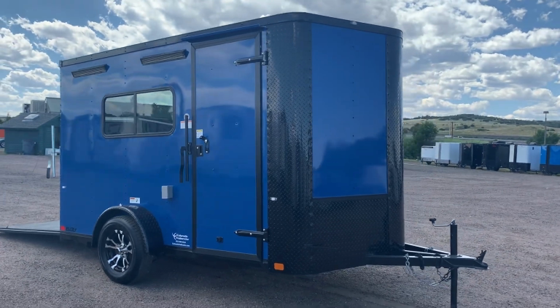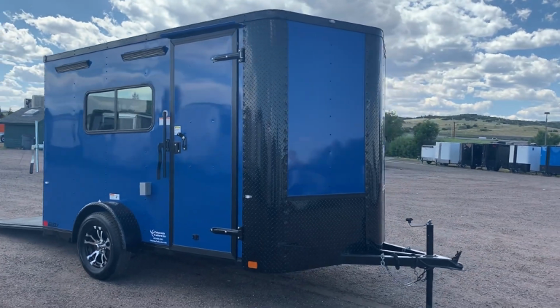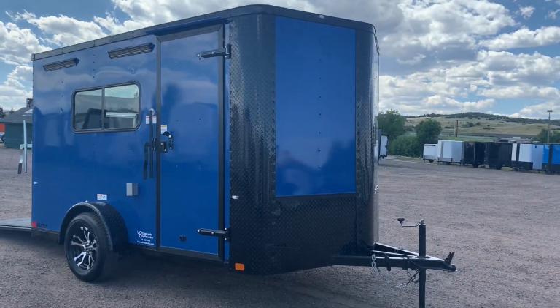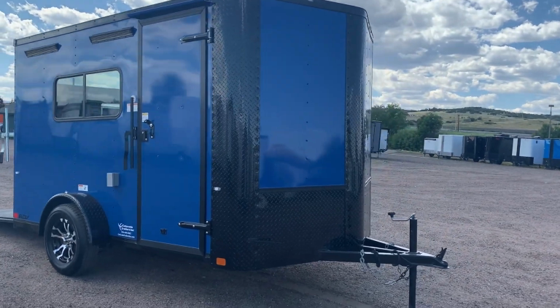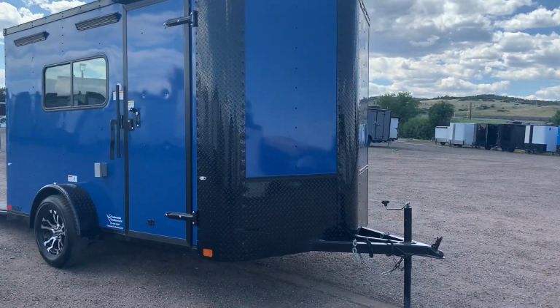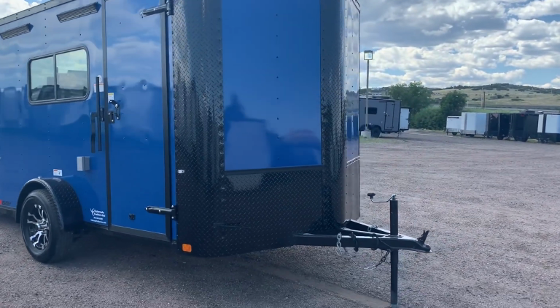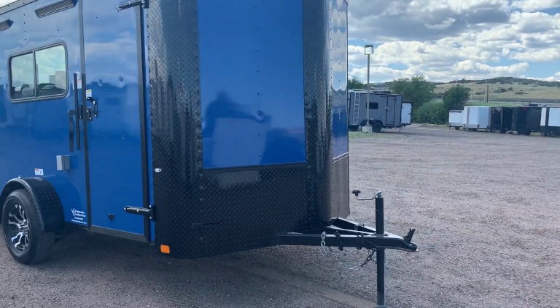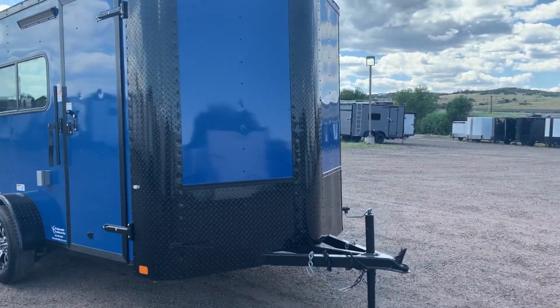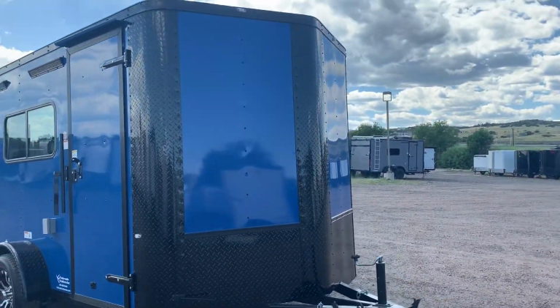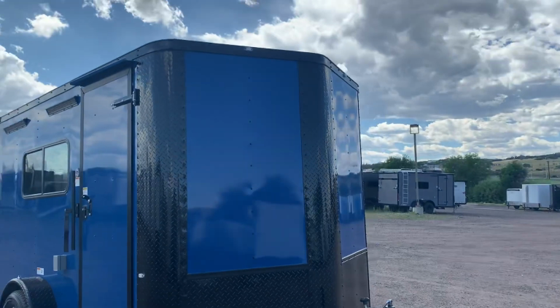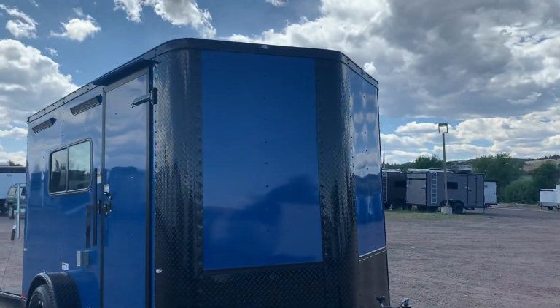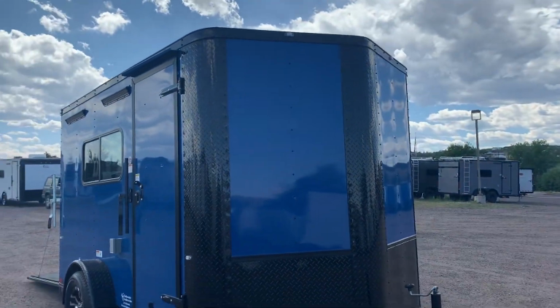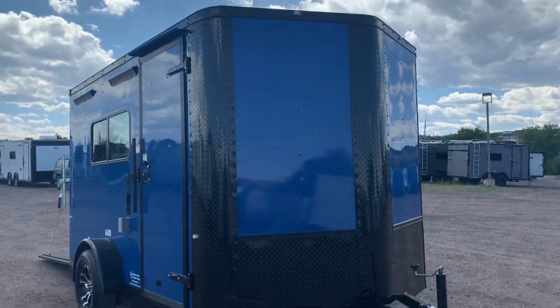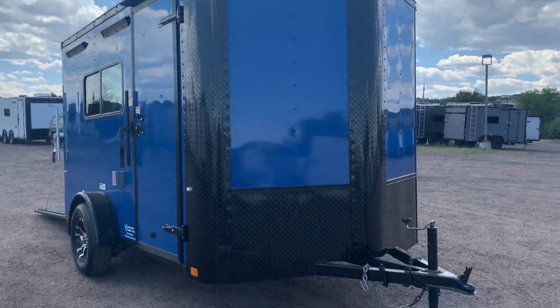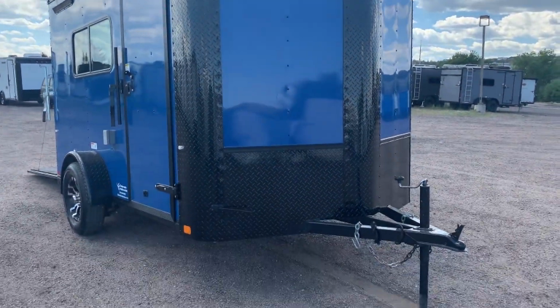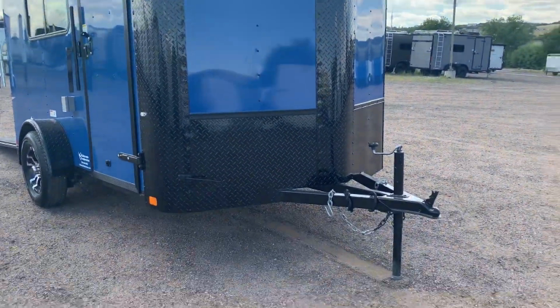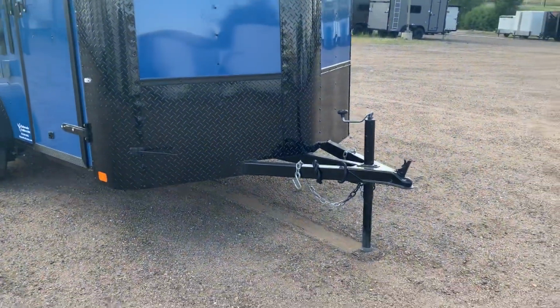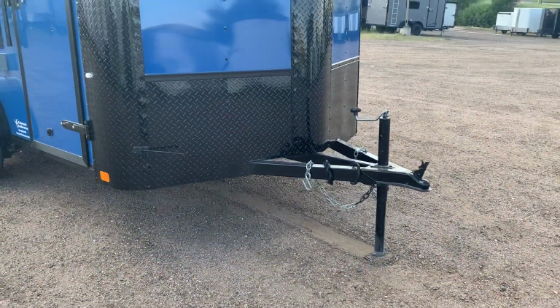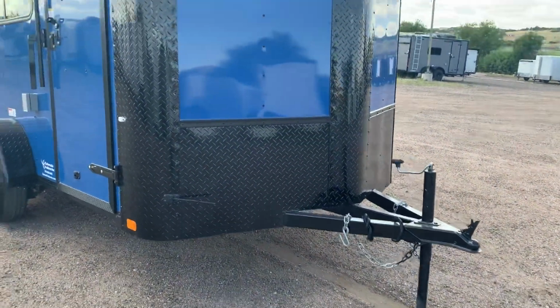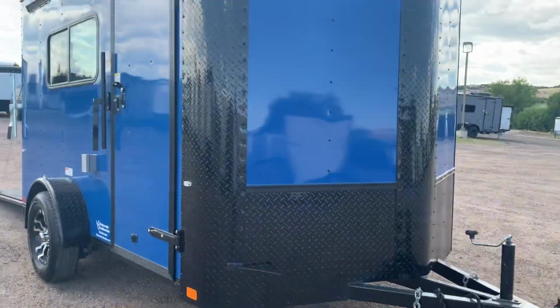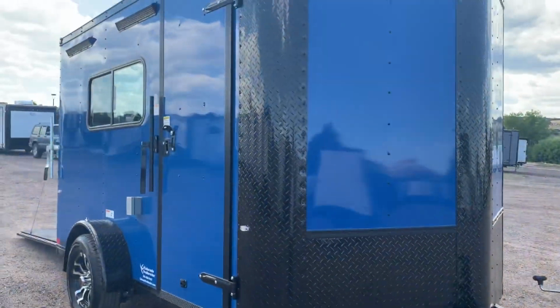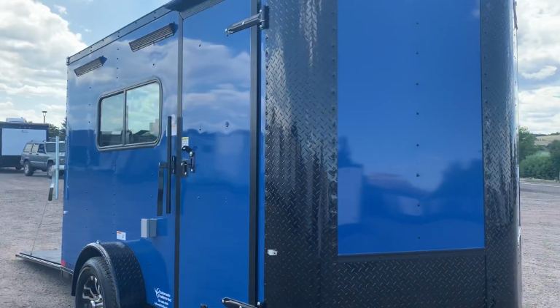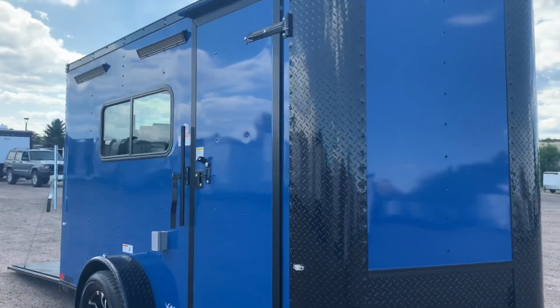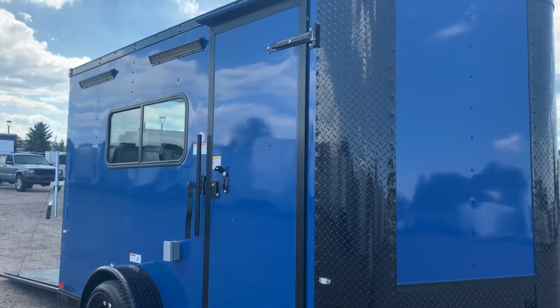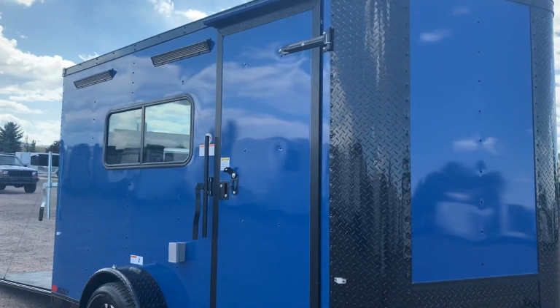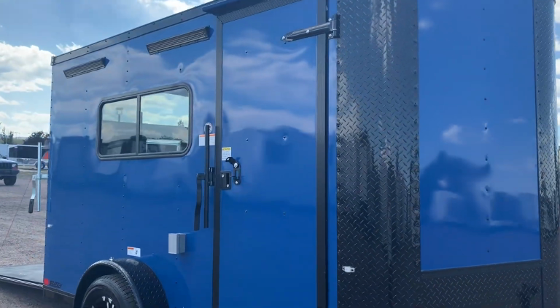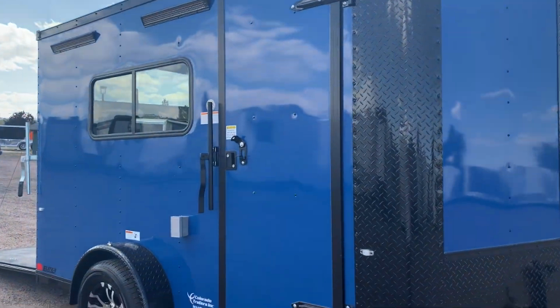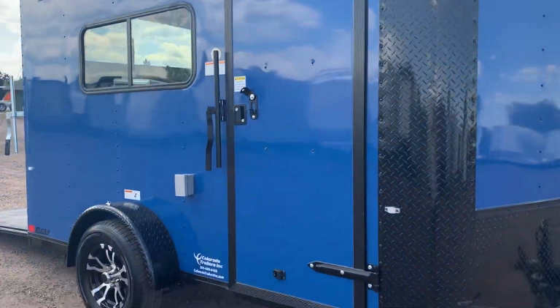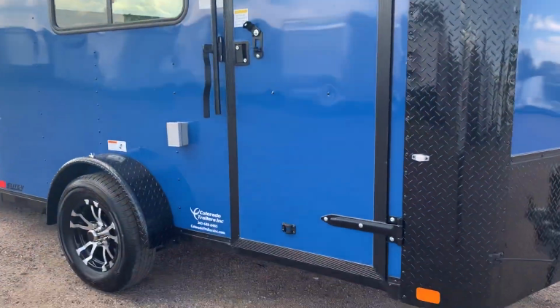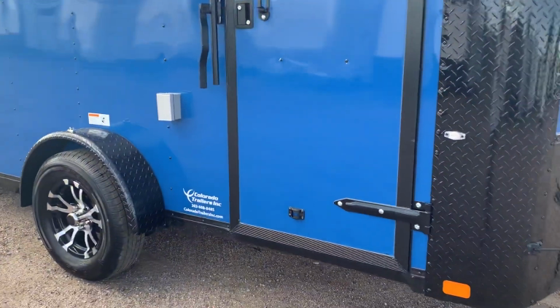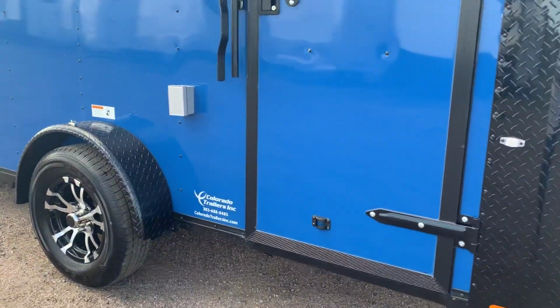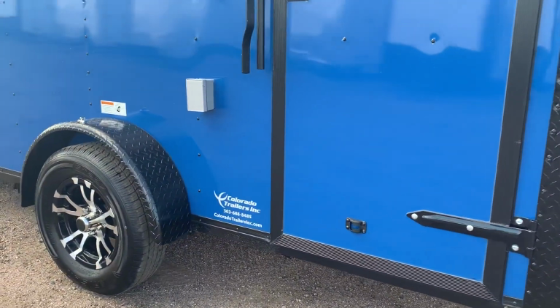You have the nice big black diamond plate rock guard as well as the v-nose guard and those wrapped corners on this unit, so you do have some great rock protection there. Triple tube tongue, side door does have the RV lock and cam bar, so you've got double lock protection there.